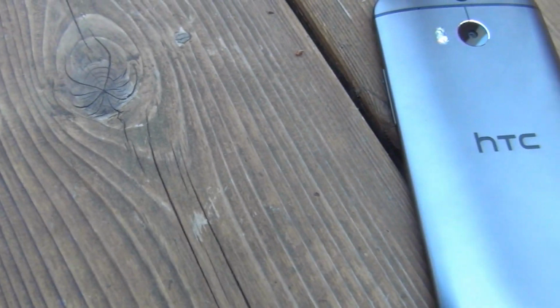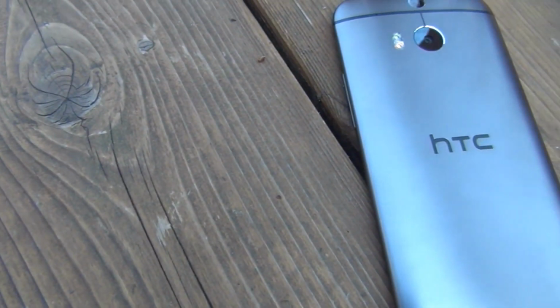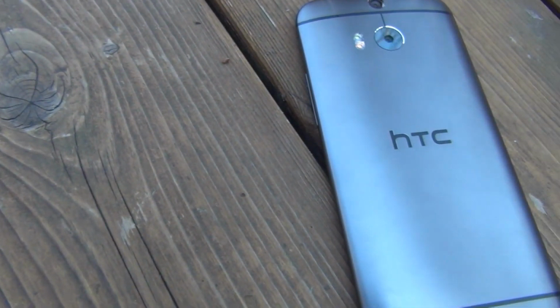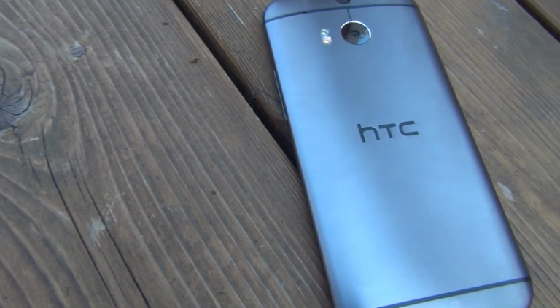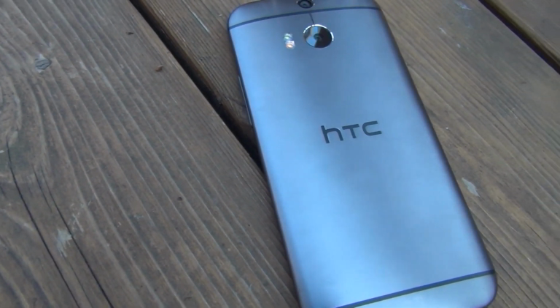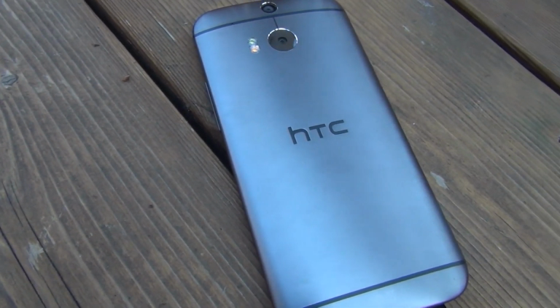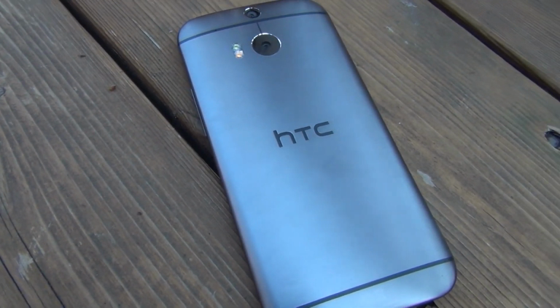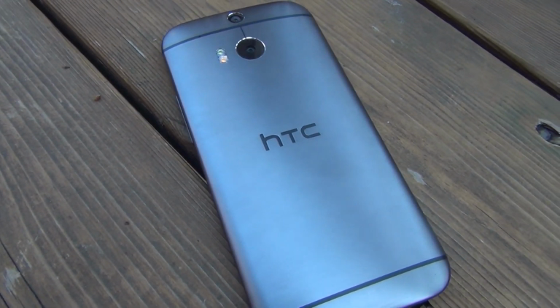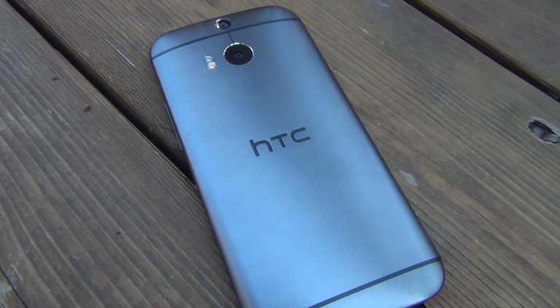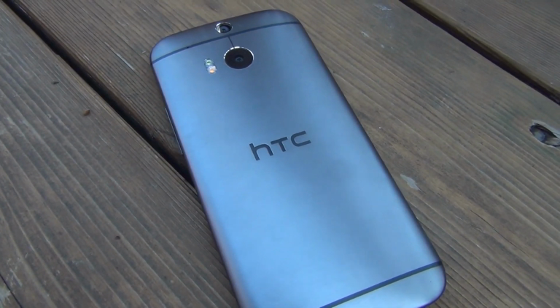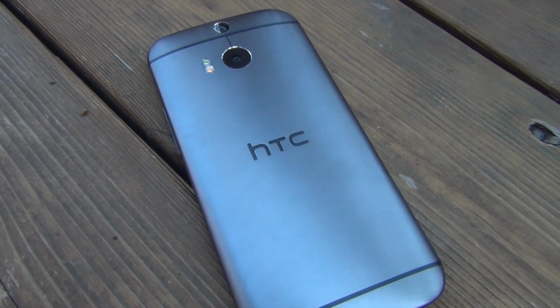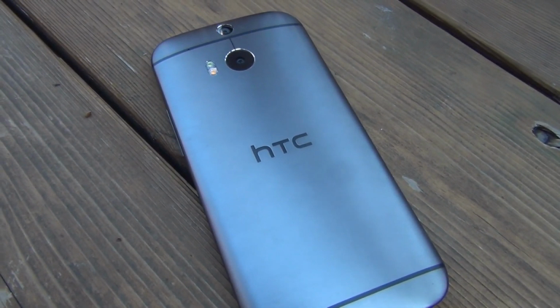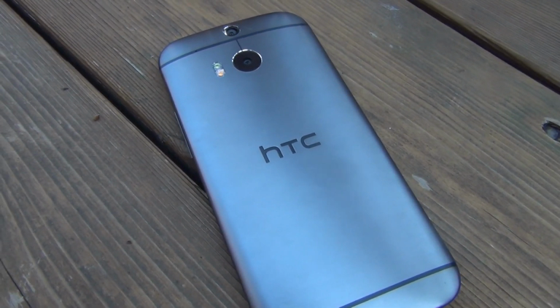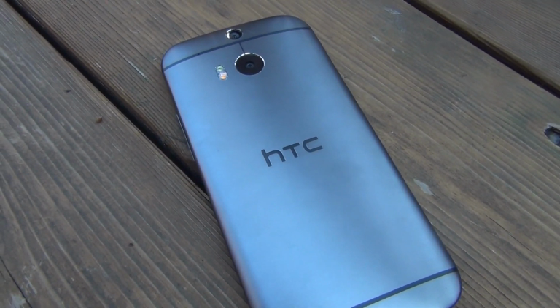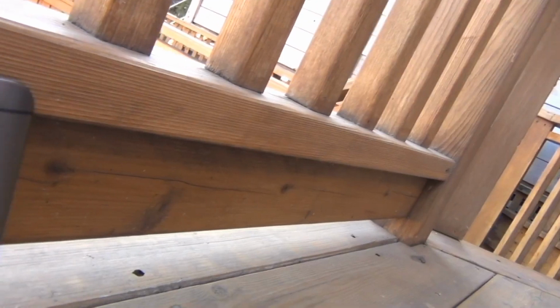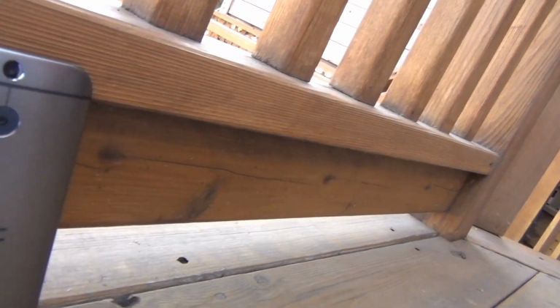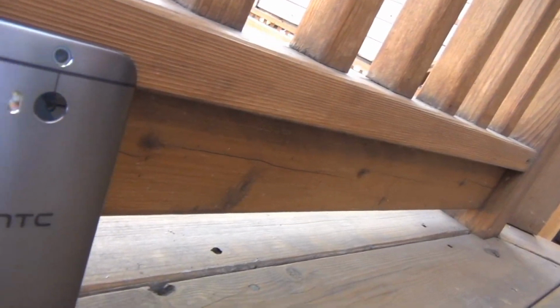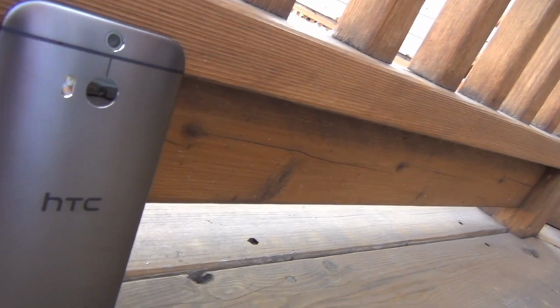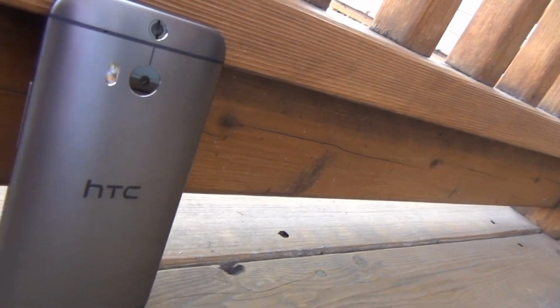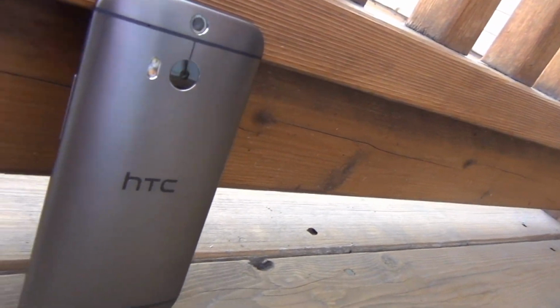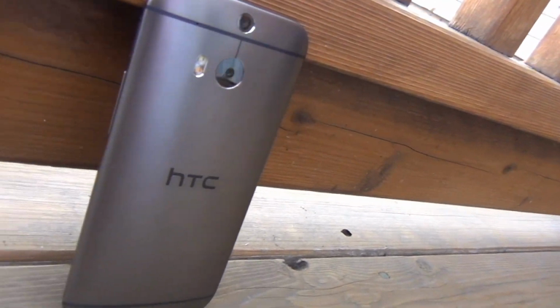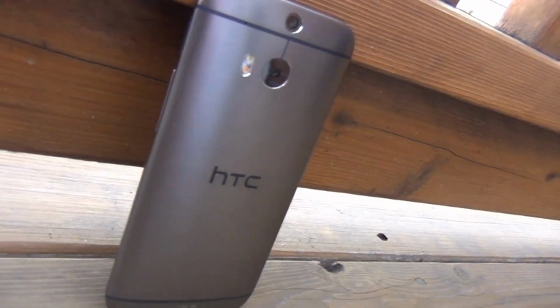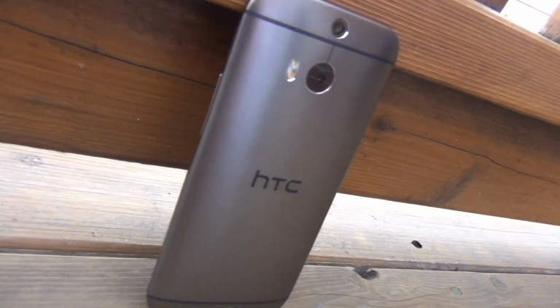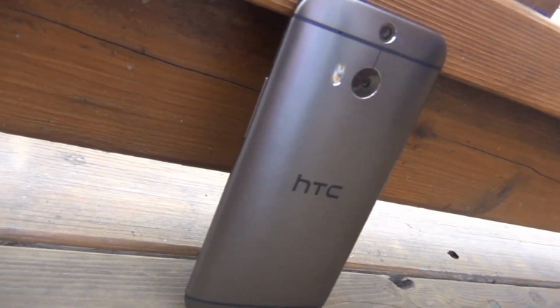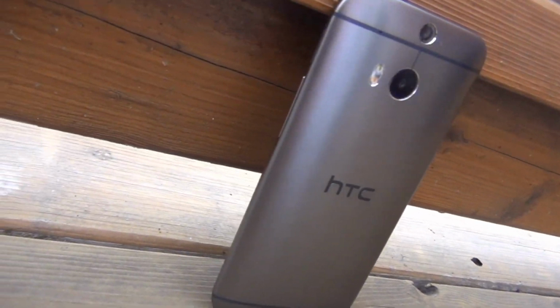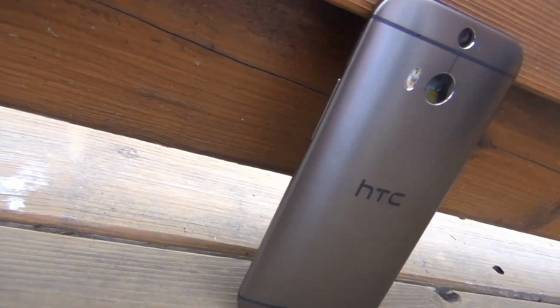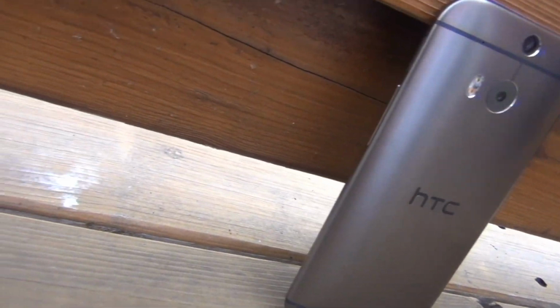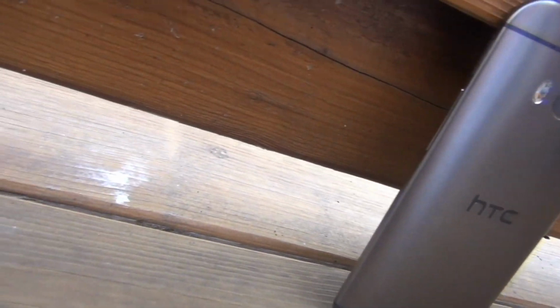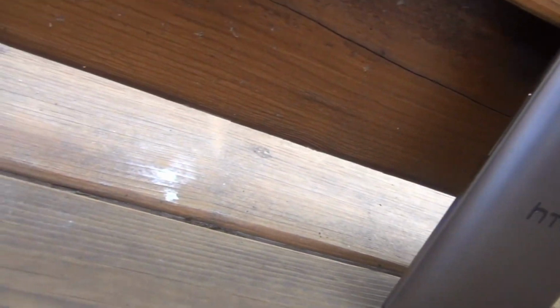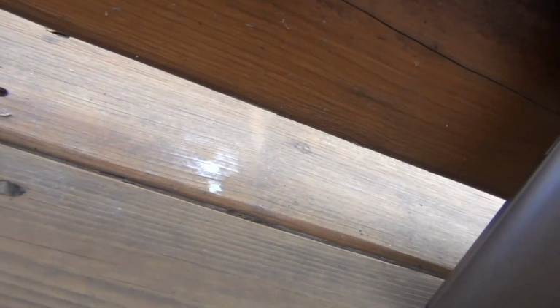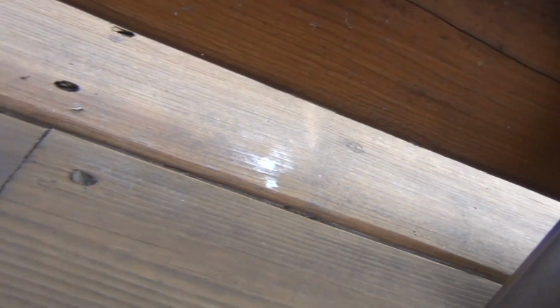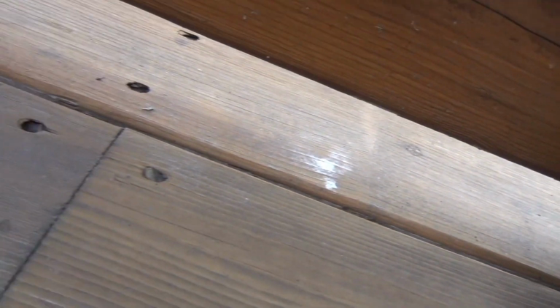Hey guys, so it's Shane here, and I have a YouTube channel about technology called Laser Mobile. I do reviews and unboxings.